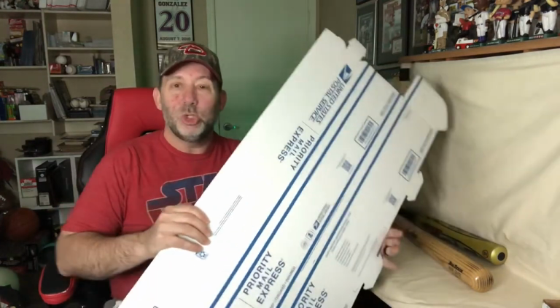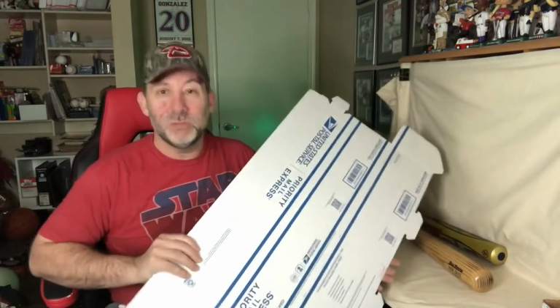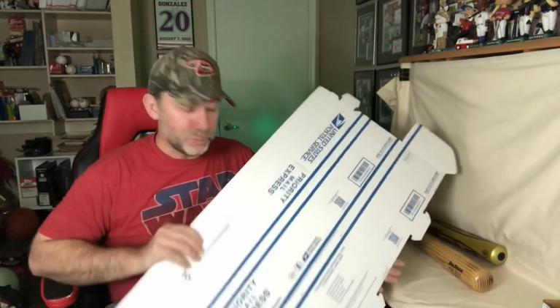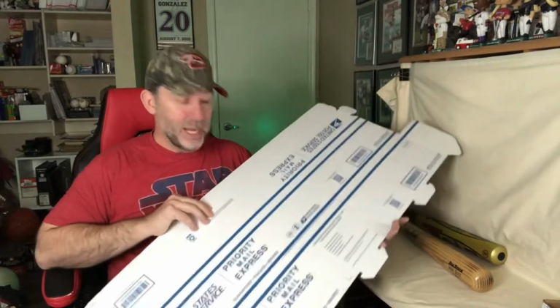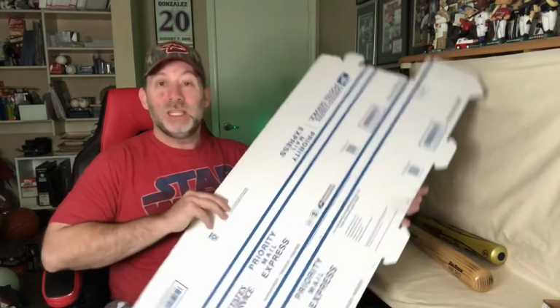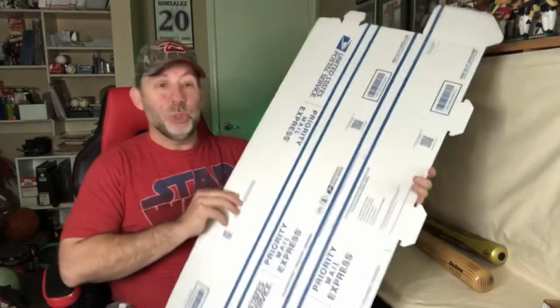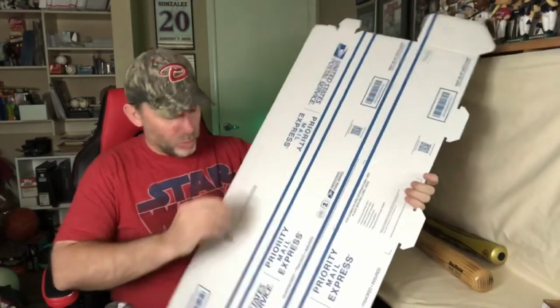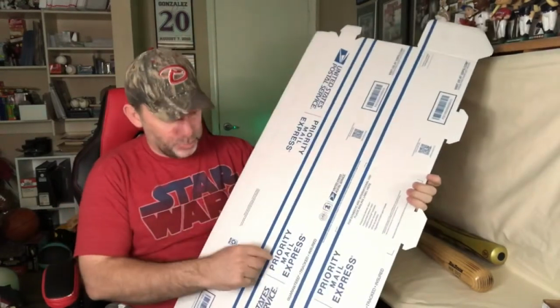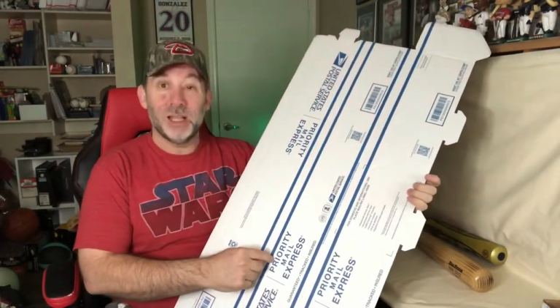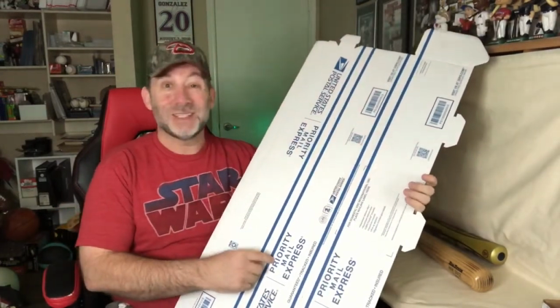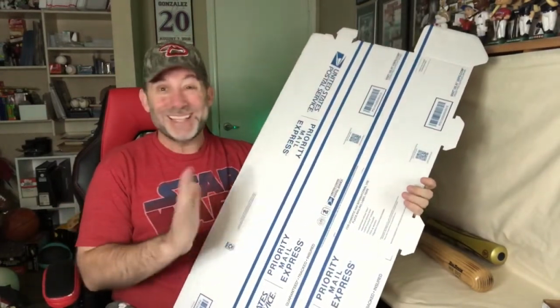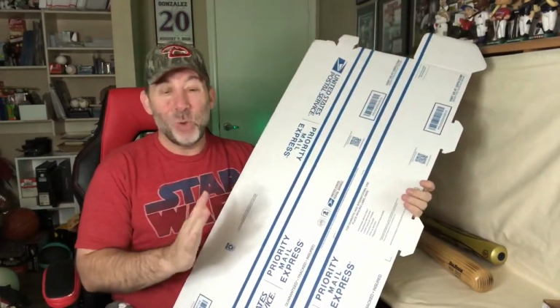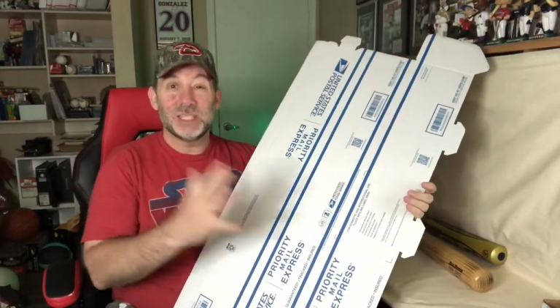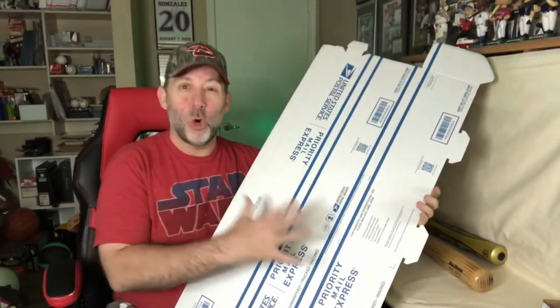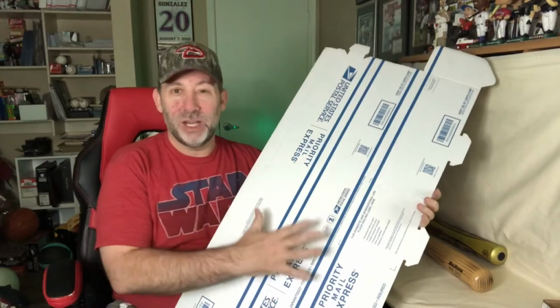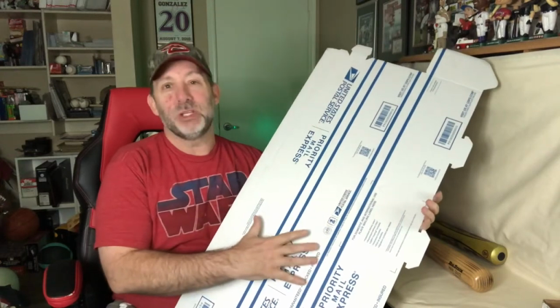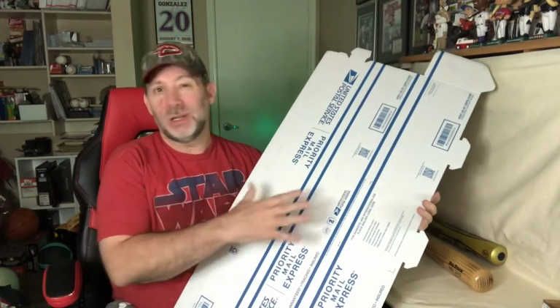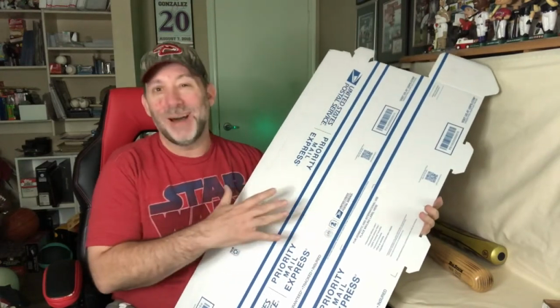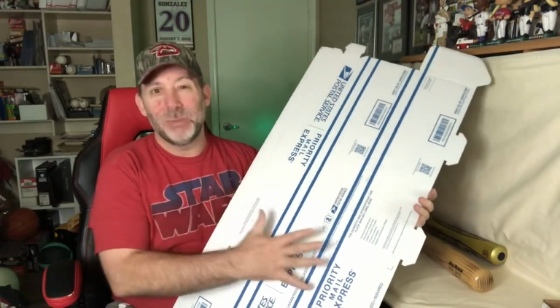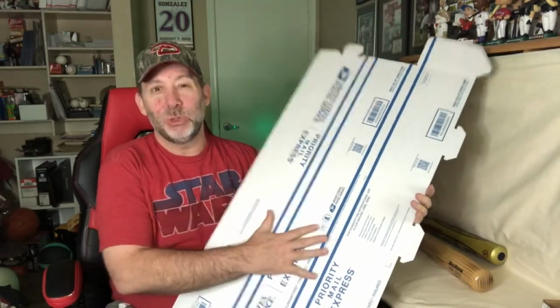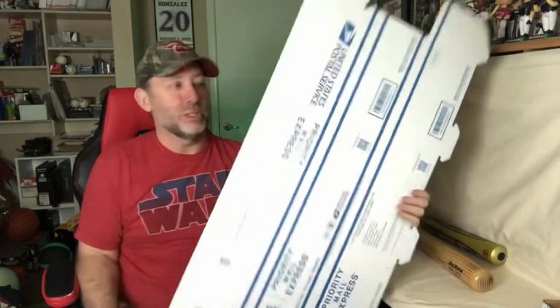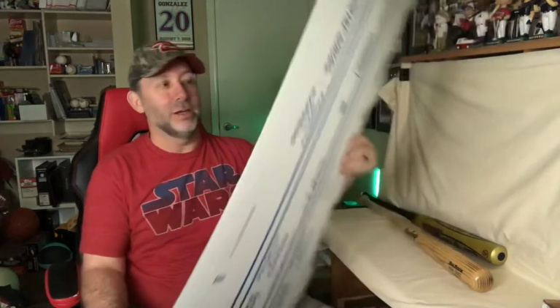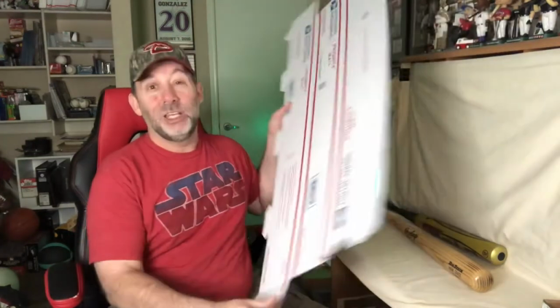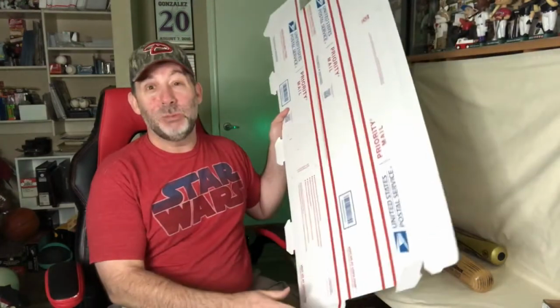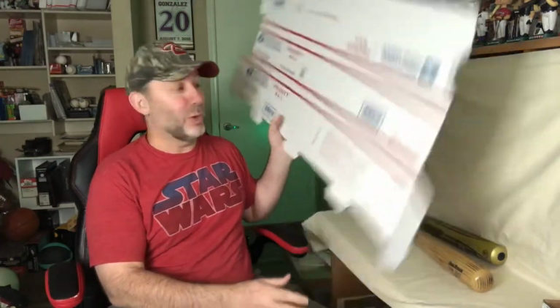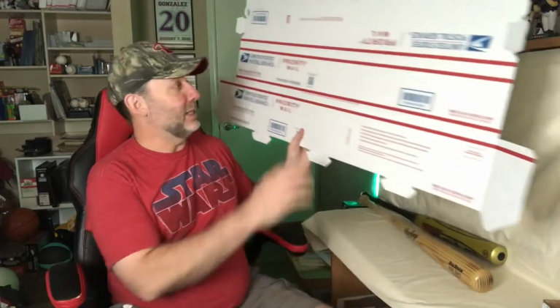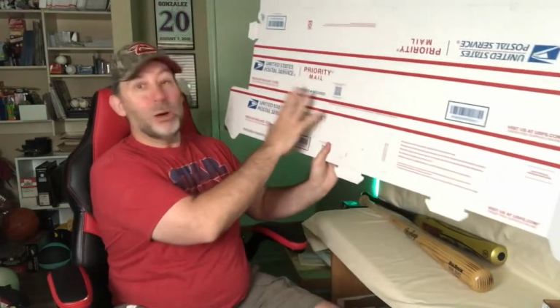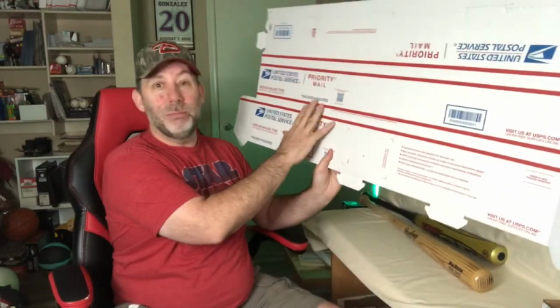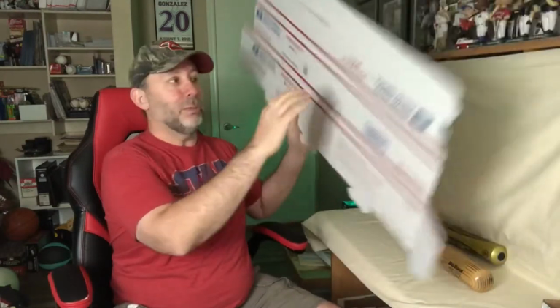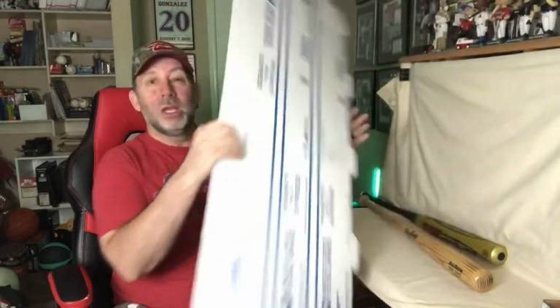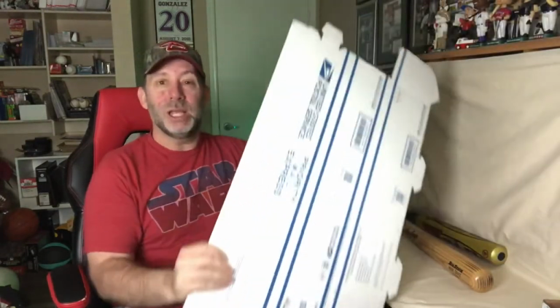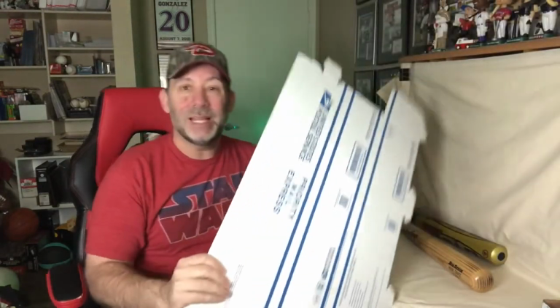These come from the USPS. They come two-sided — one side says Priority Mail Express, and you don't want to use that side. This is overnight shipping, so it's going to cost you a lot of money if you use the blue side. You want to flip over to the red side — this is Priority Mail shipping. They come flat like this.